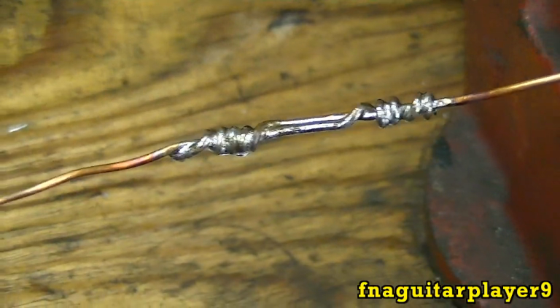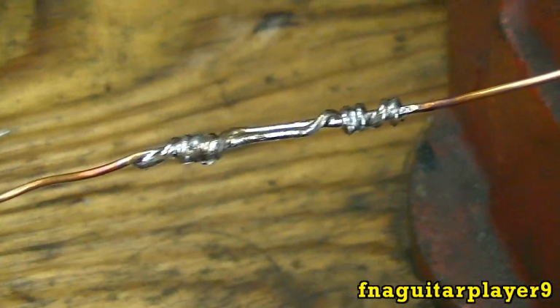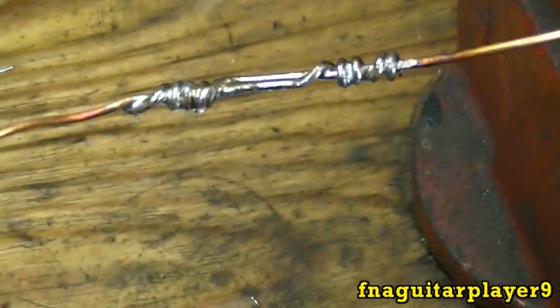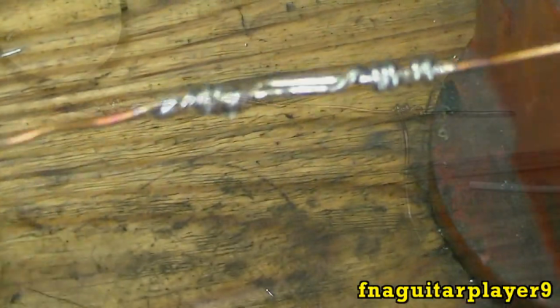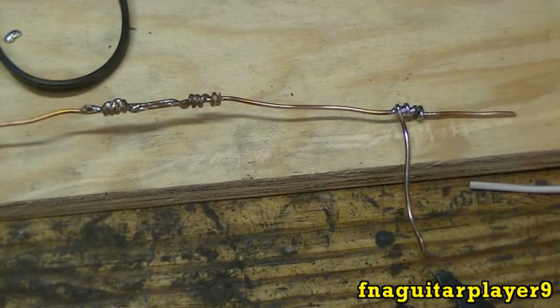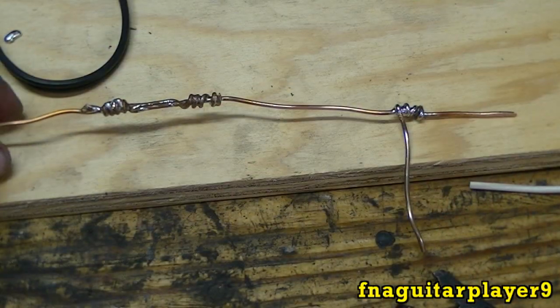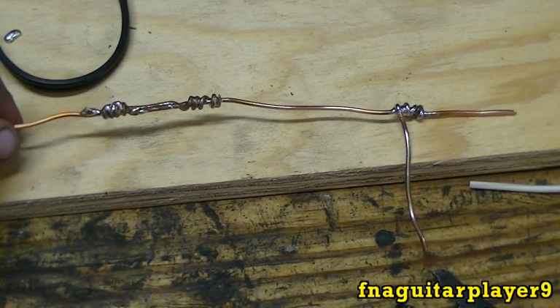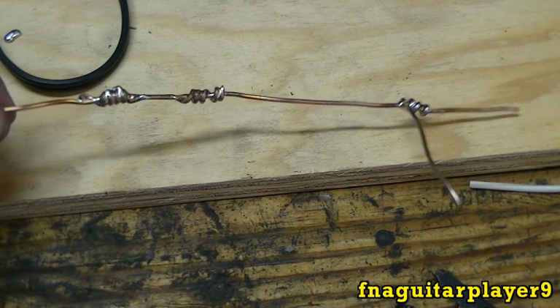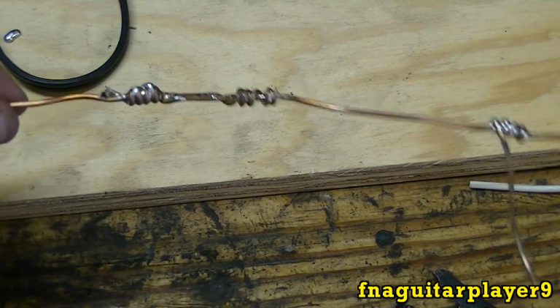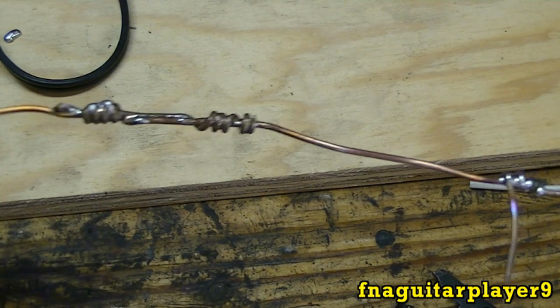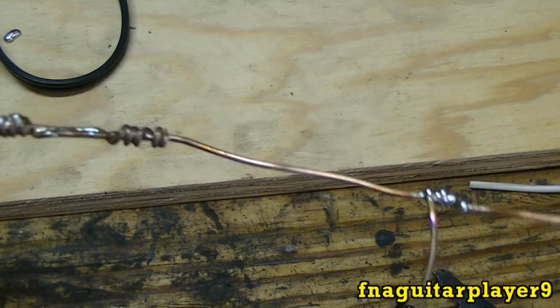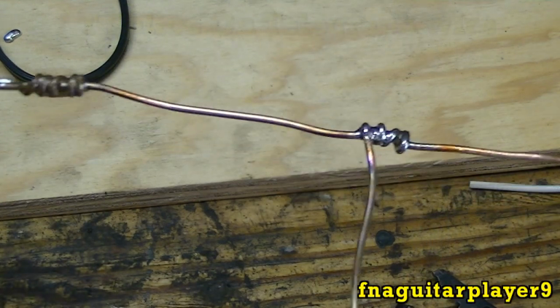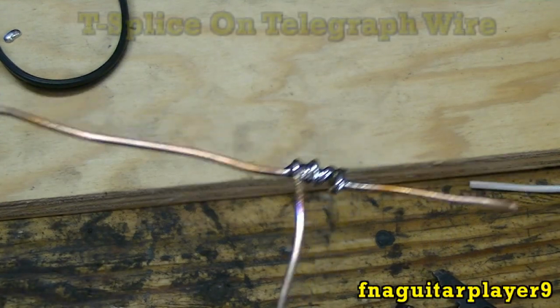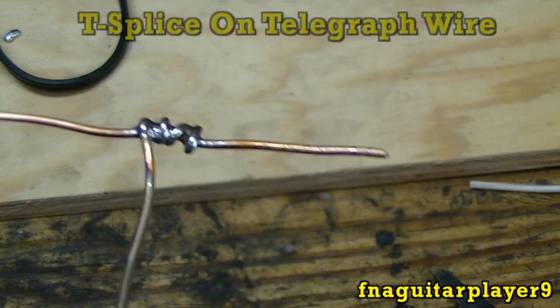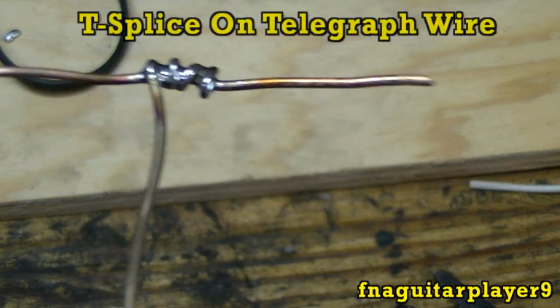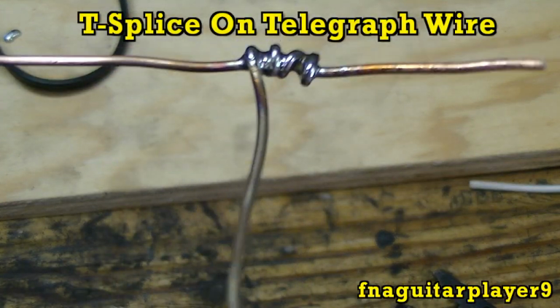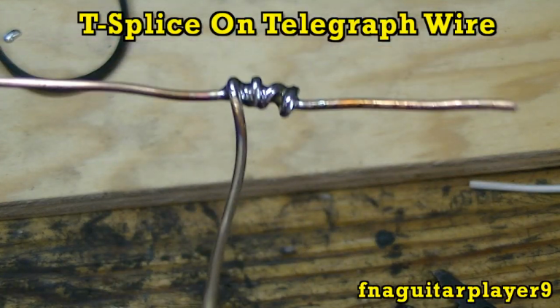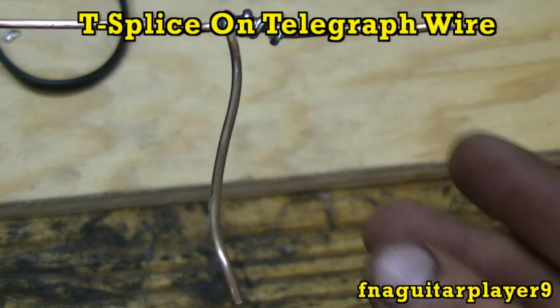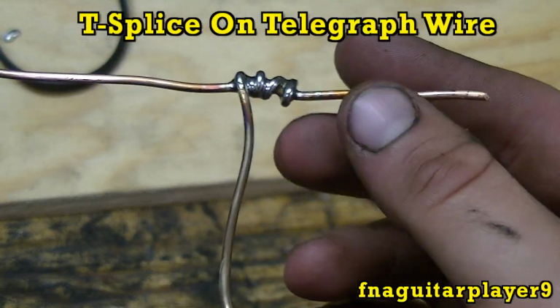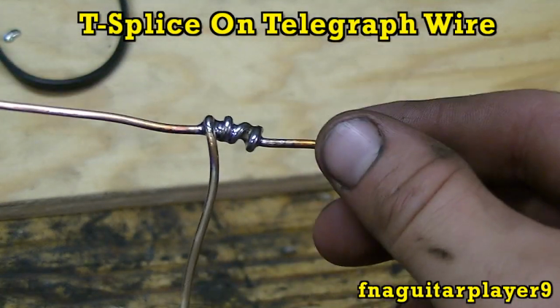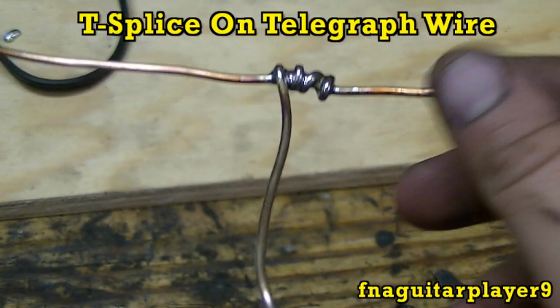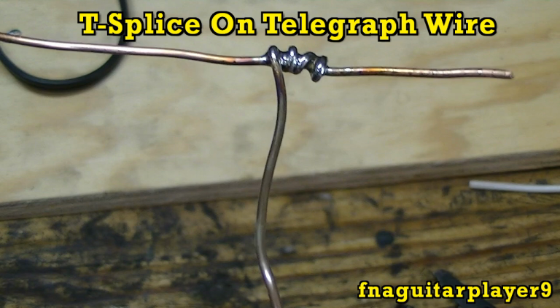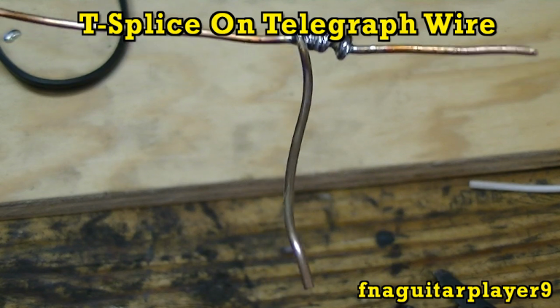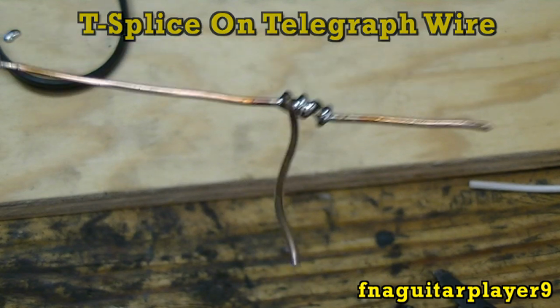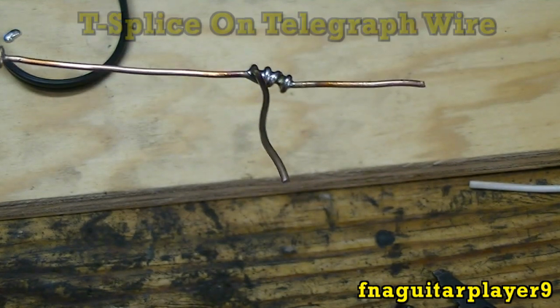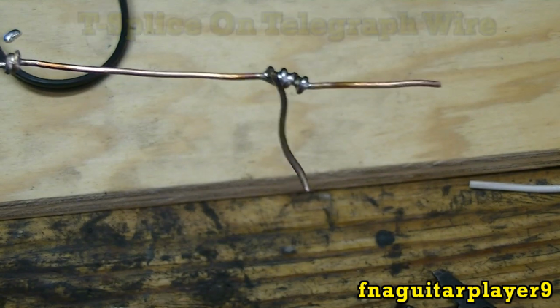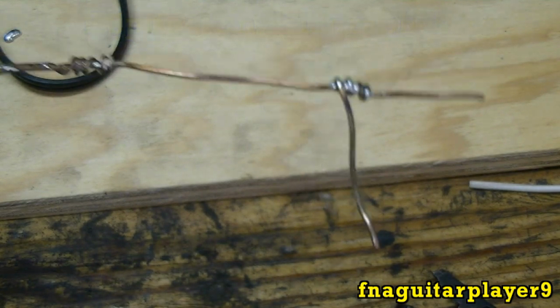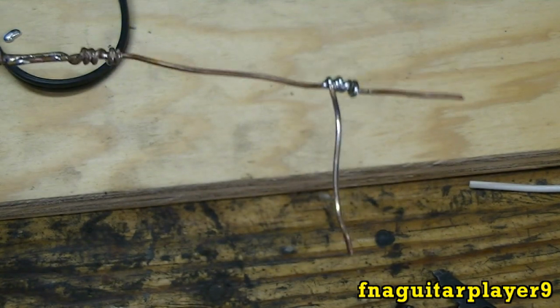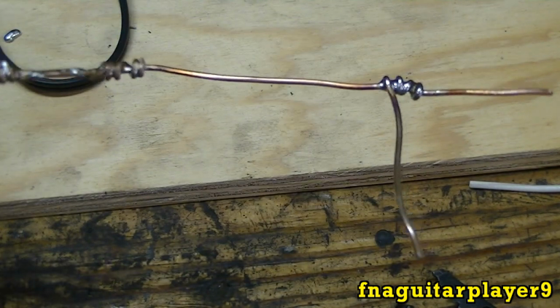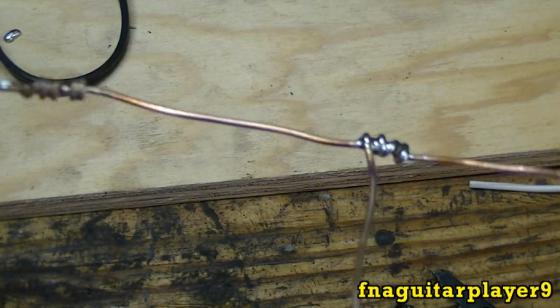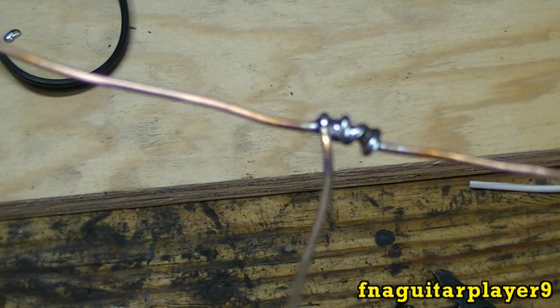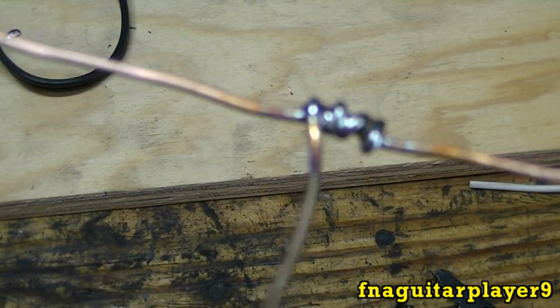On telegraph wire, it would be common to see a T-splice — that's what this would be called. It would be coming off of the main line like this, feeding another line. That's a real strong splice too.